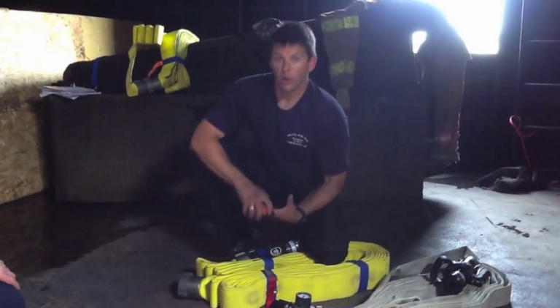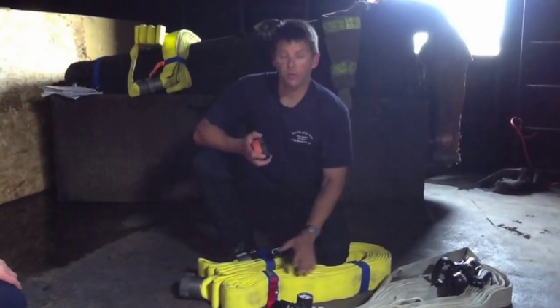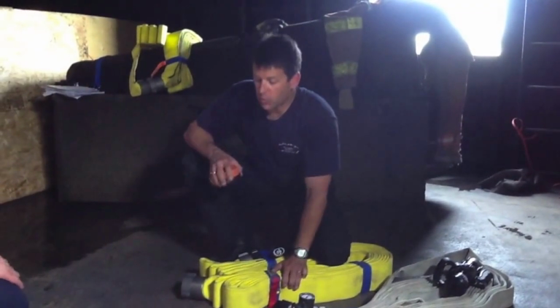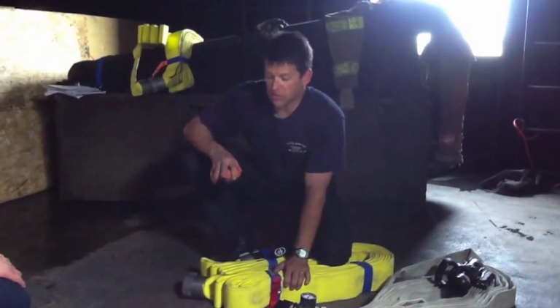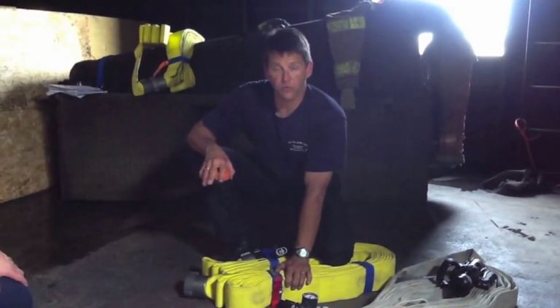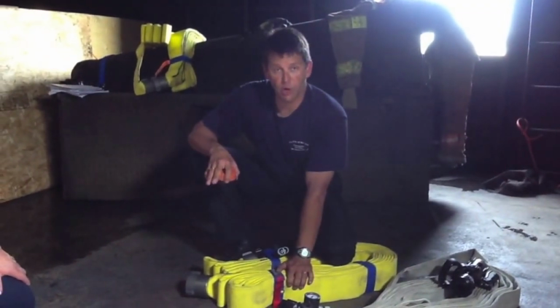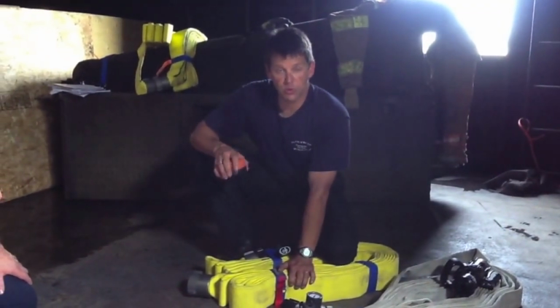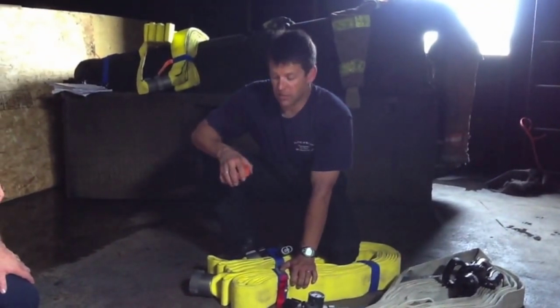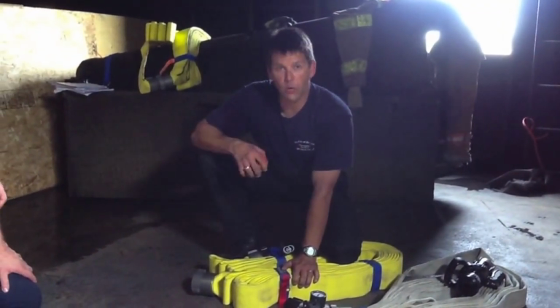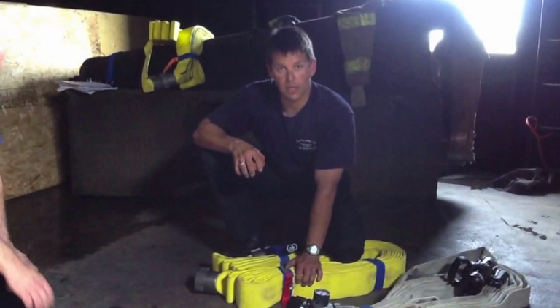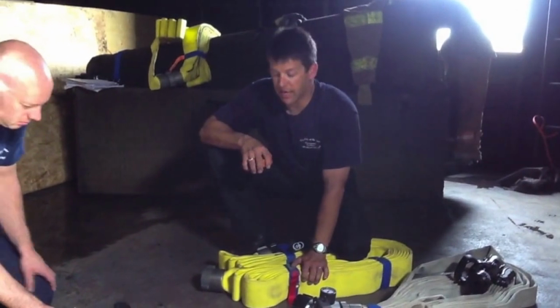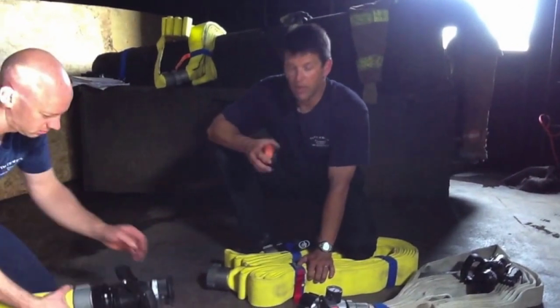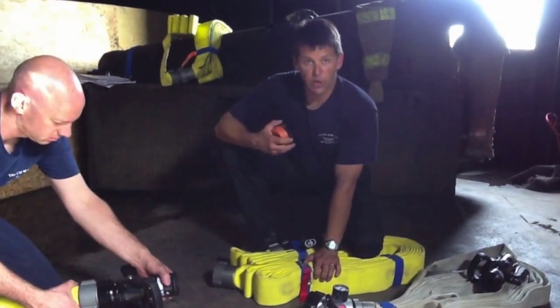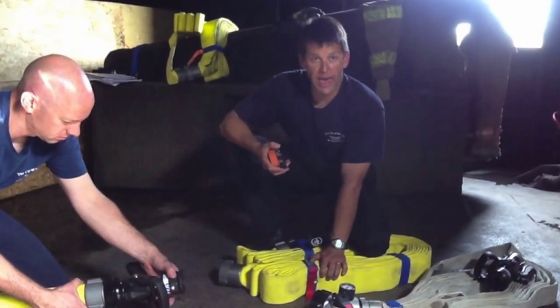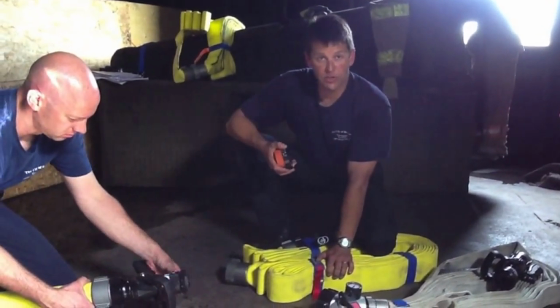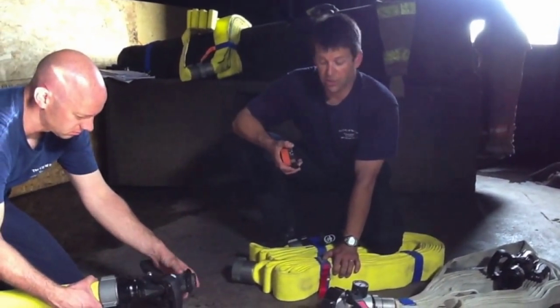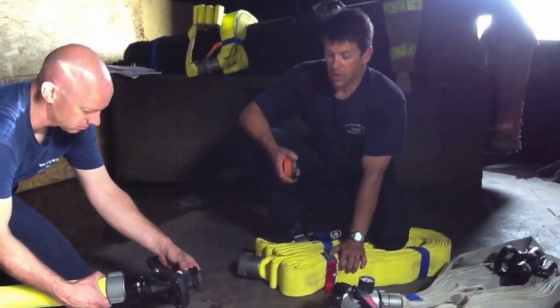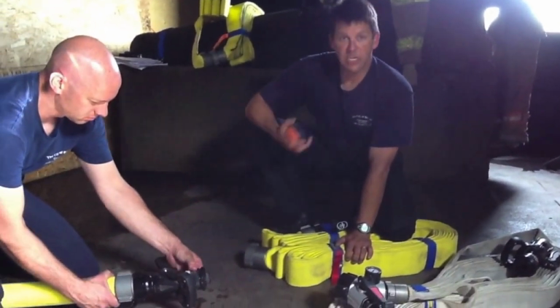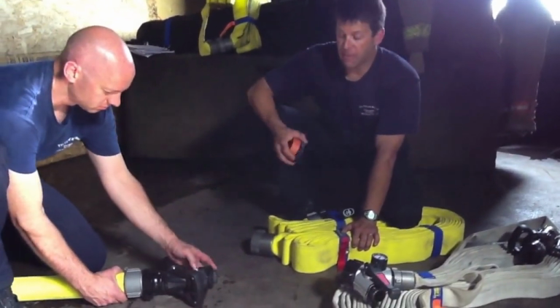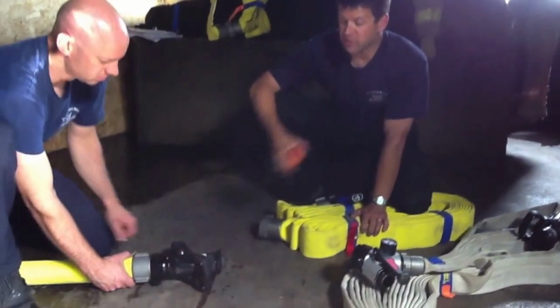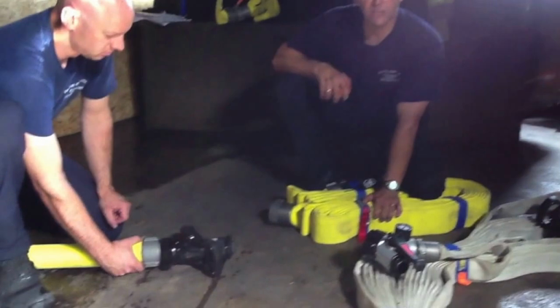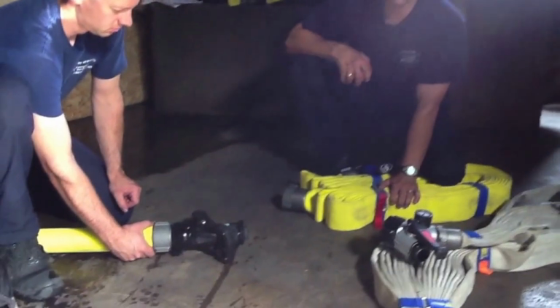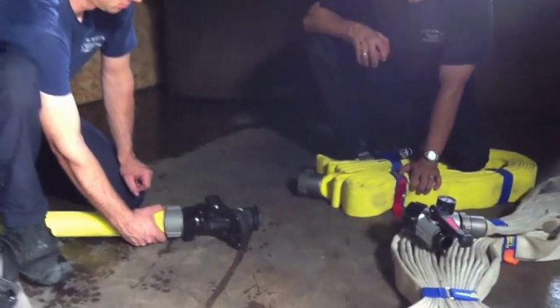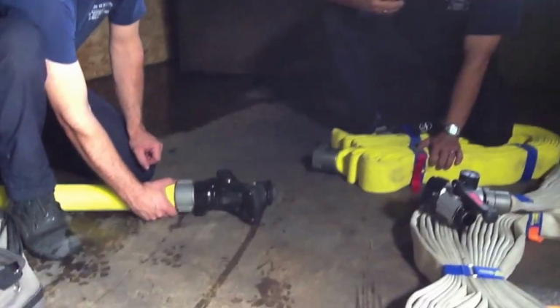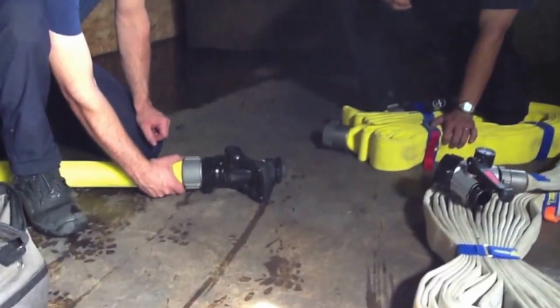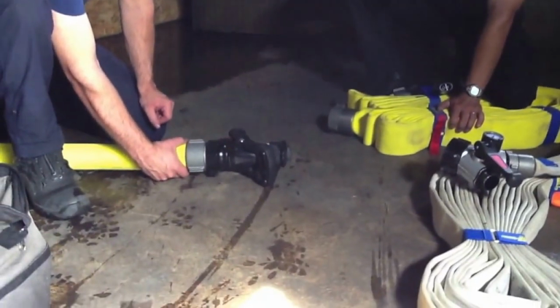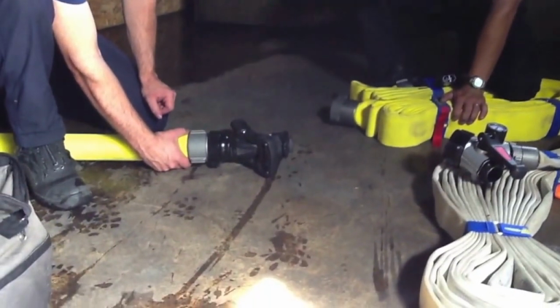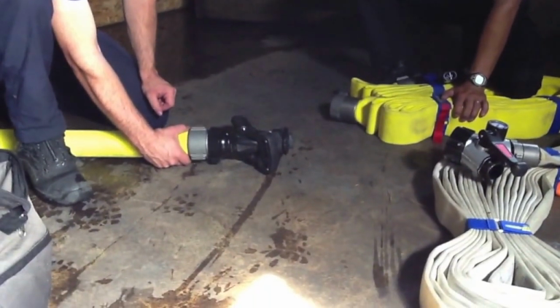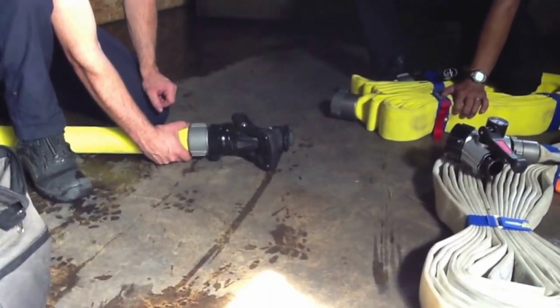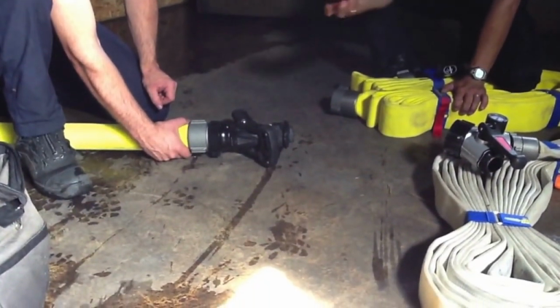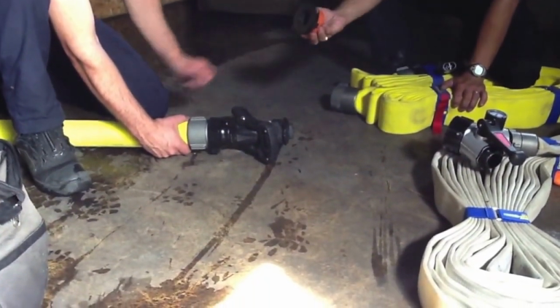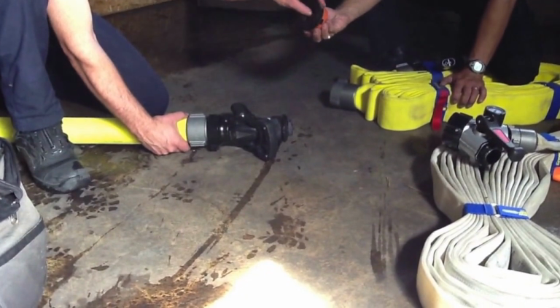One of the reasons we went with these Task Force Tip Nozzles was because of the breakaway style on them, so that we could also add to it if we had to. For example, if you stretched your 65 into the building and it's not long enough and you need to add a line, with that adapter we can do that.